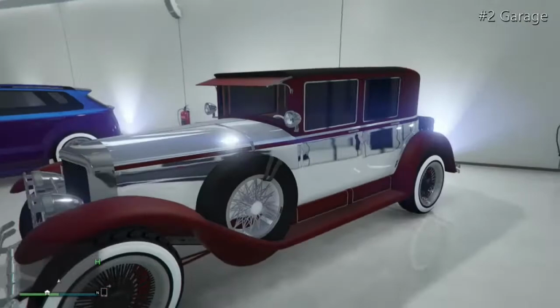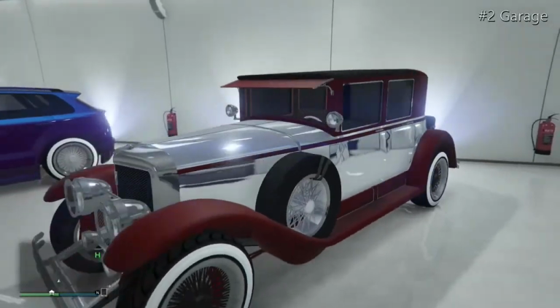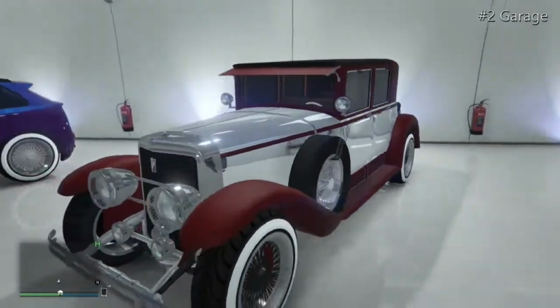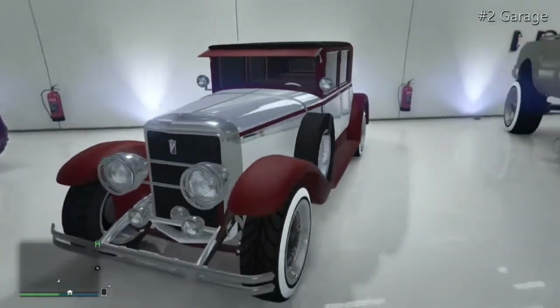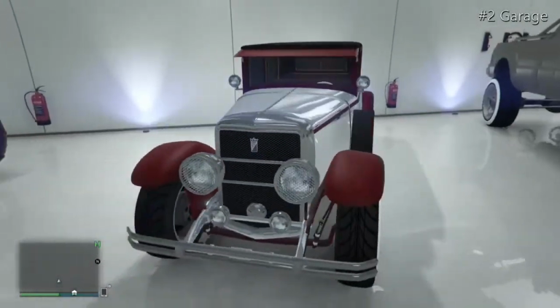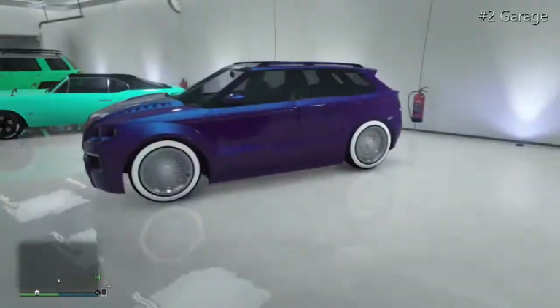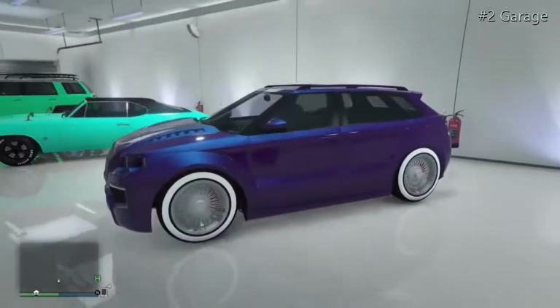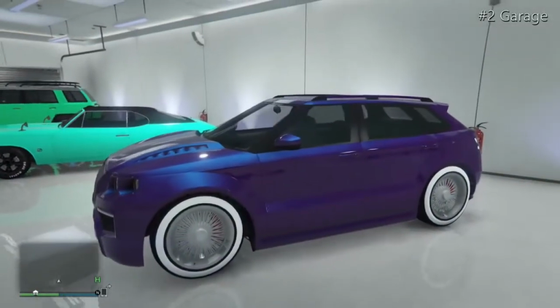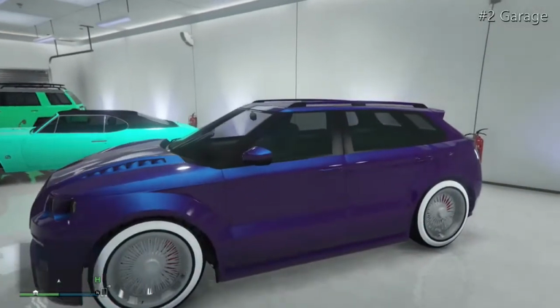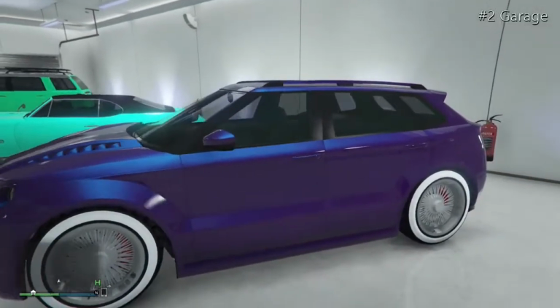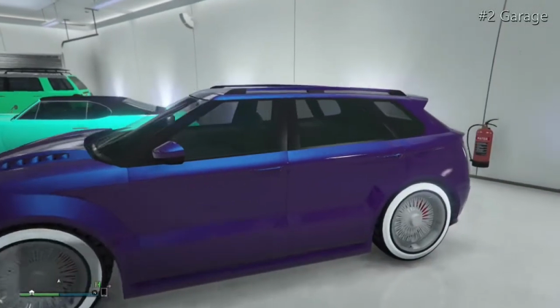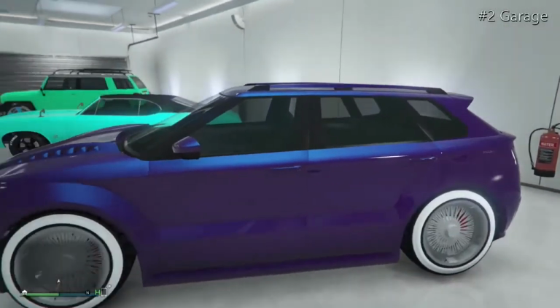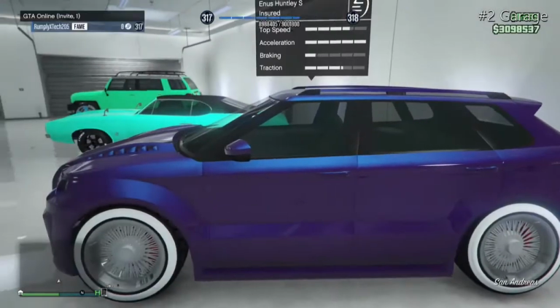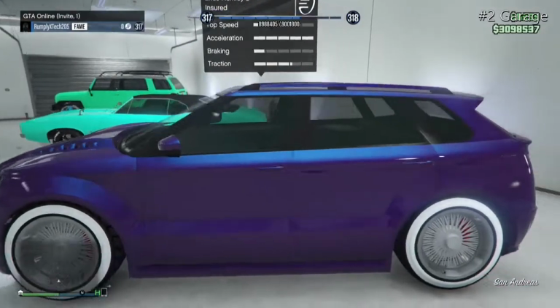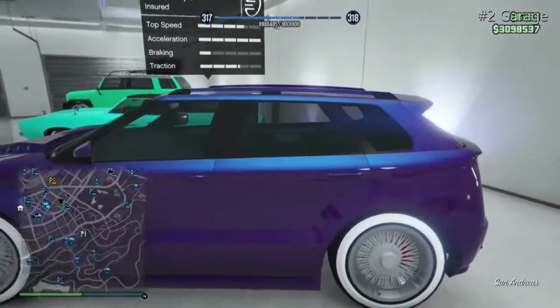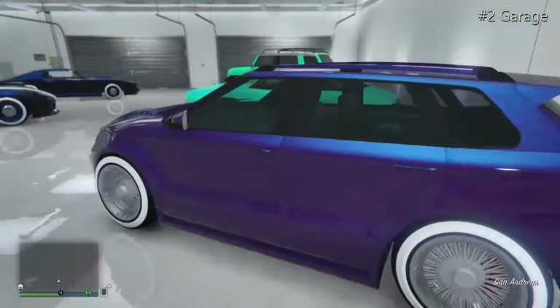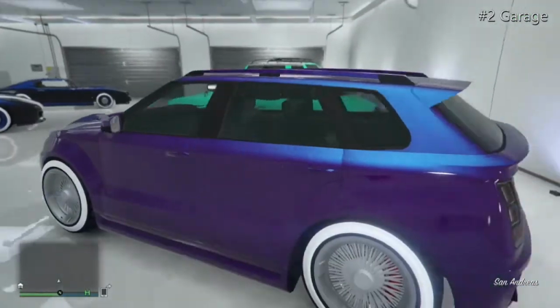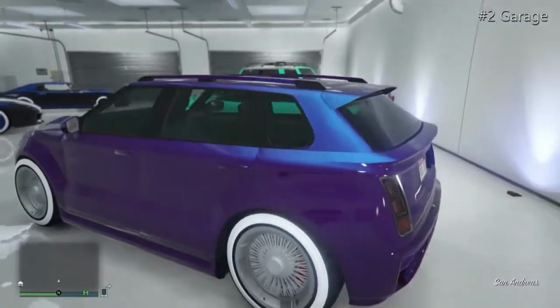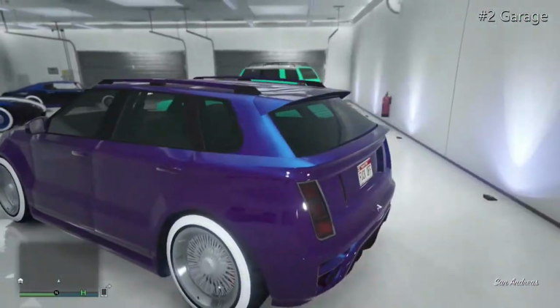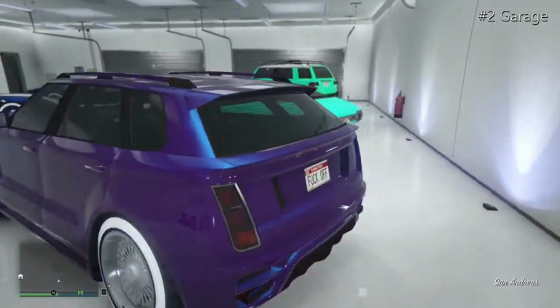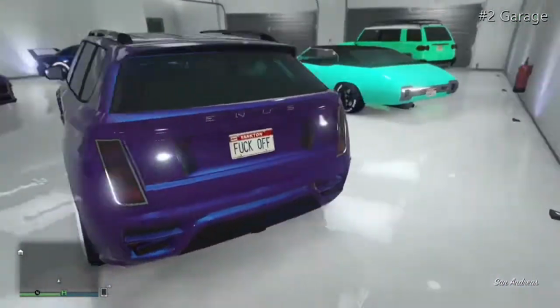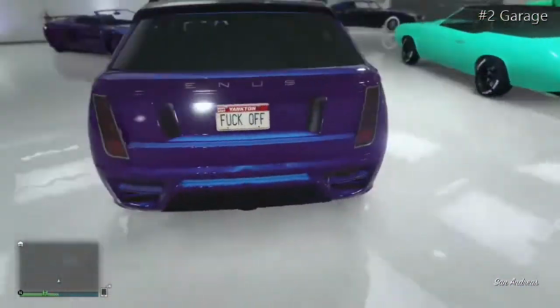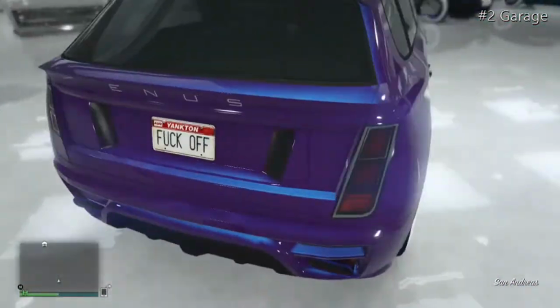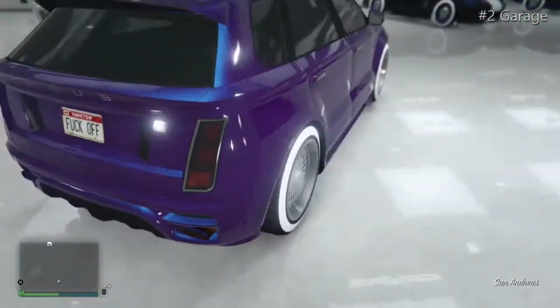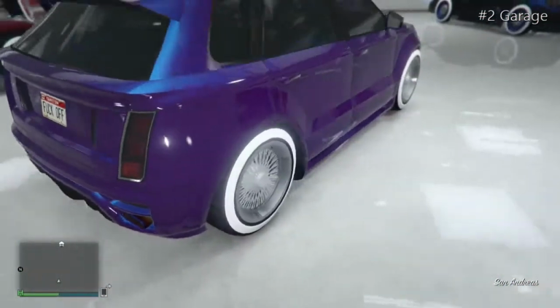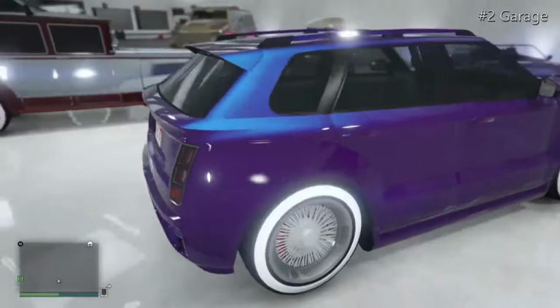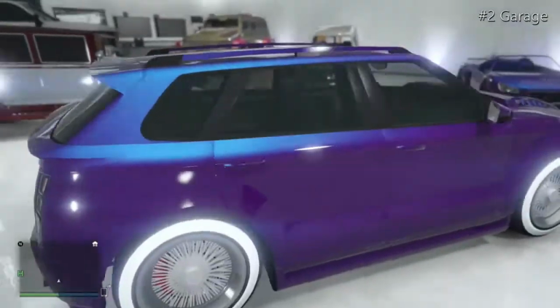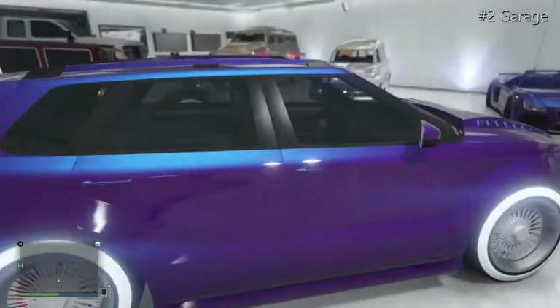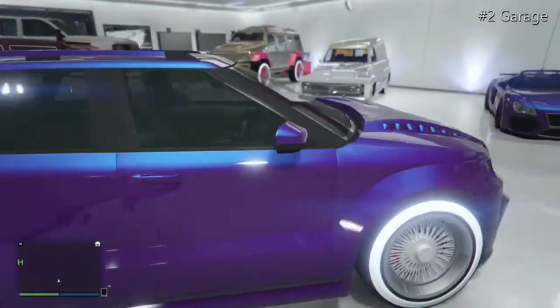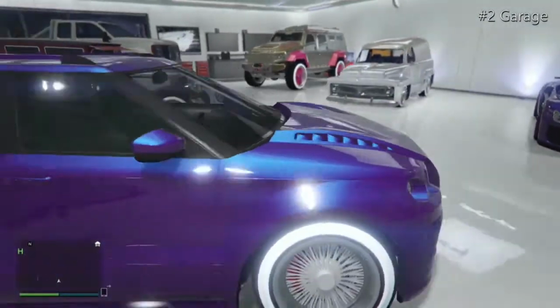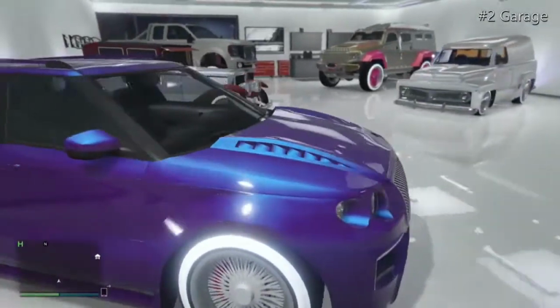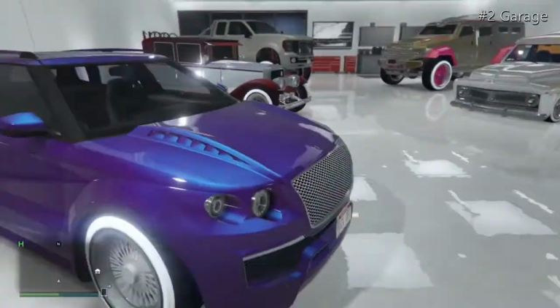Moving on to the Hilton S with a purple oil colour, some chrome low rider rims, a North Yankton plate that says 'You Know What,' and some green window tint. A really nice ride.